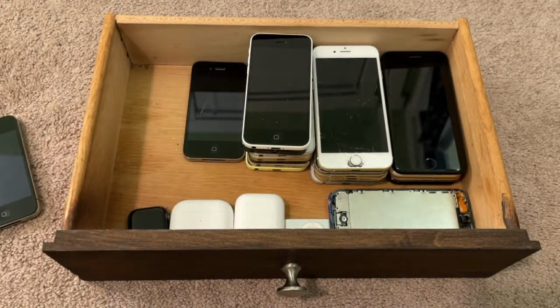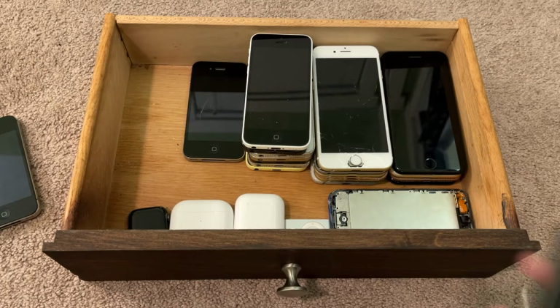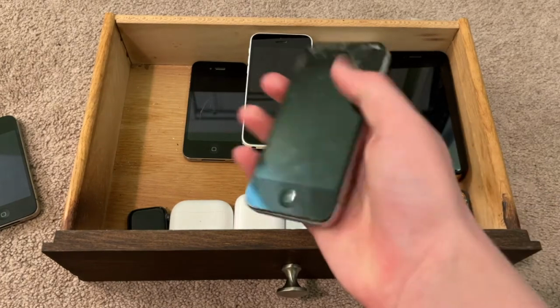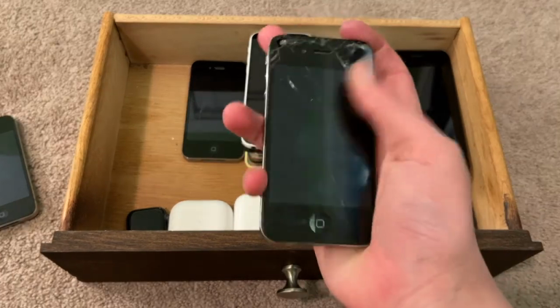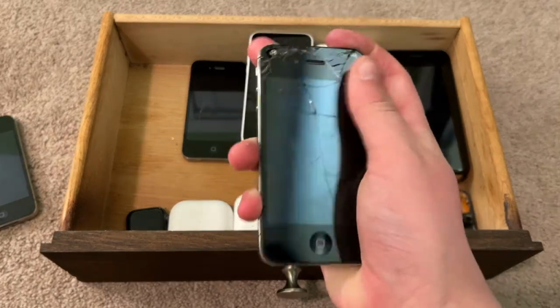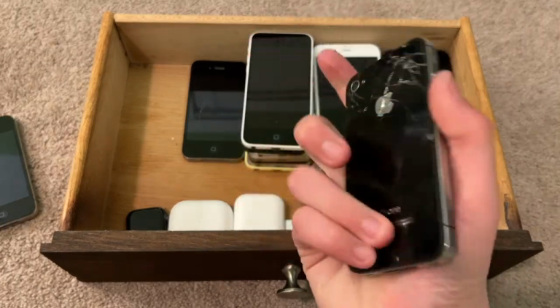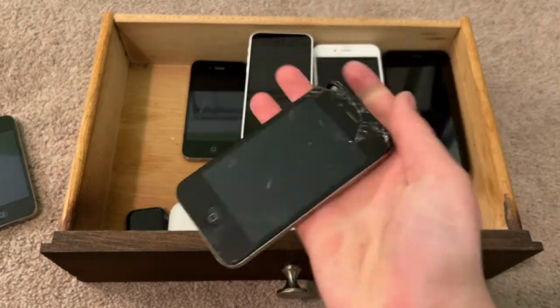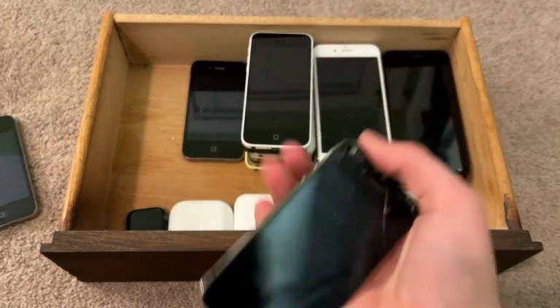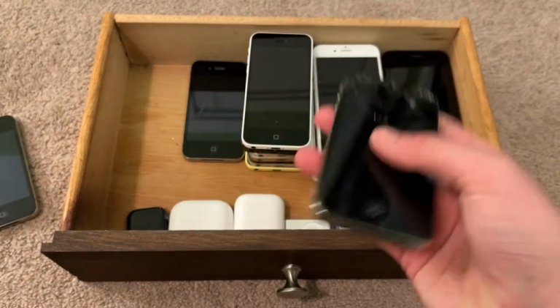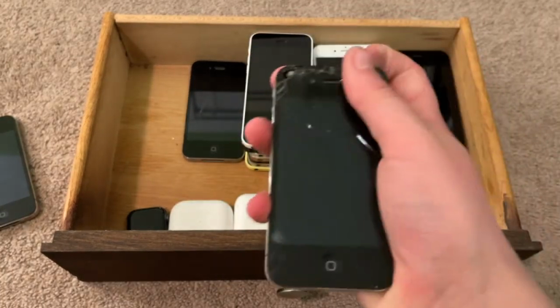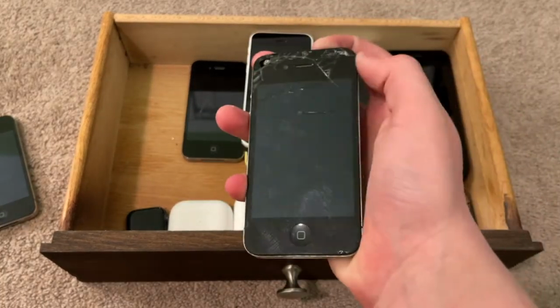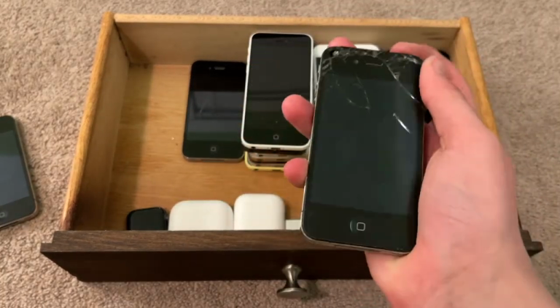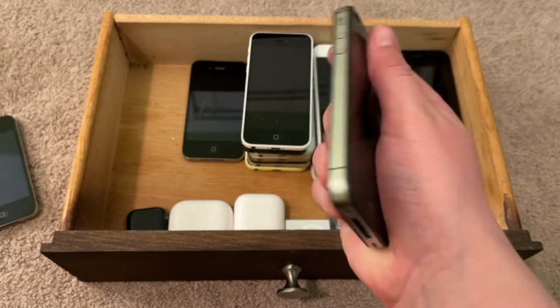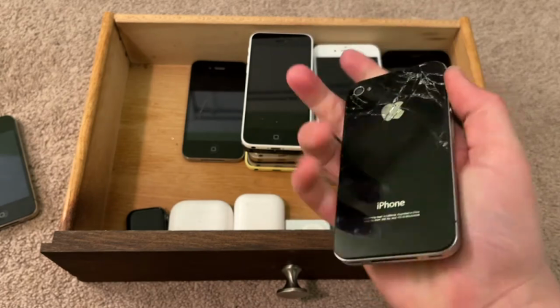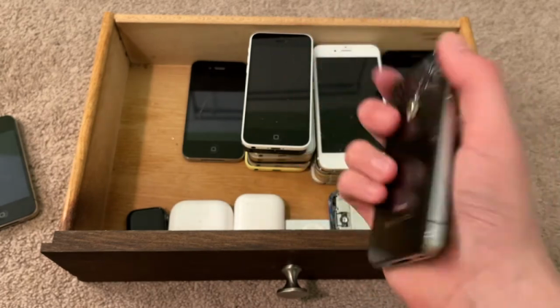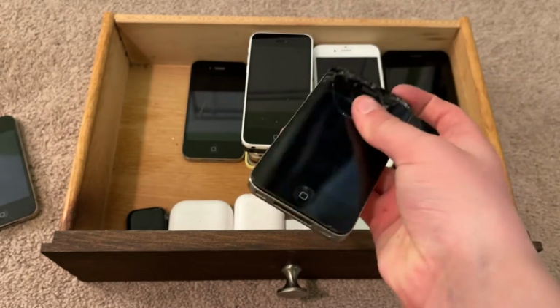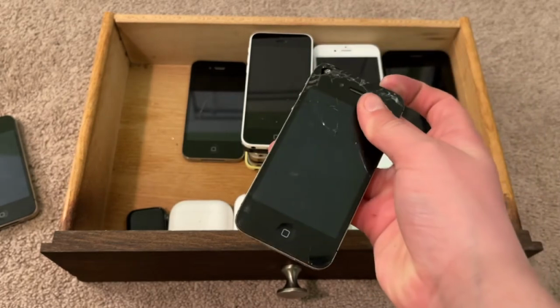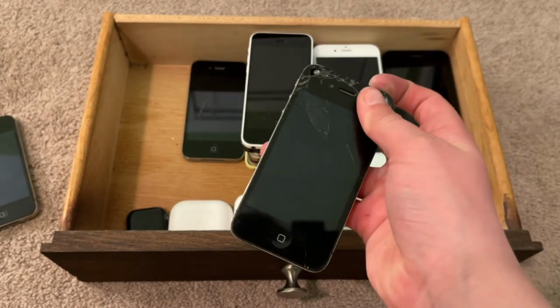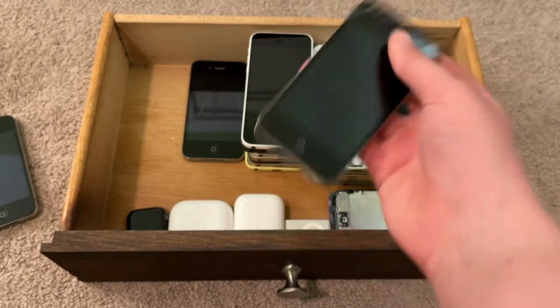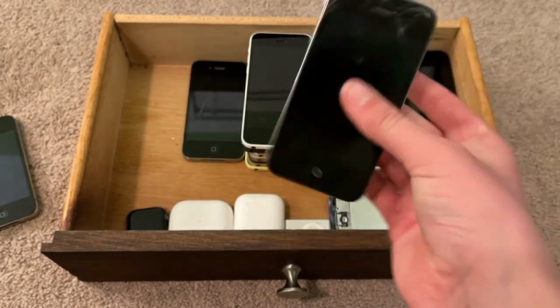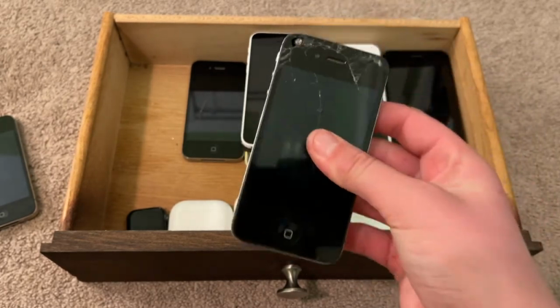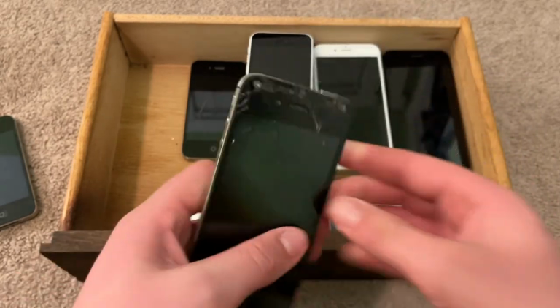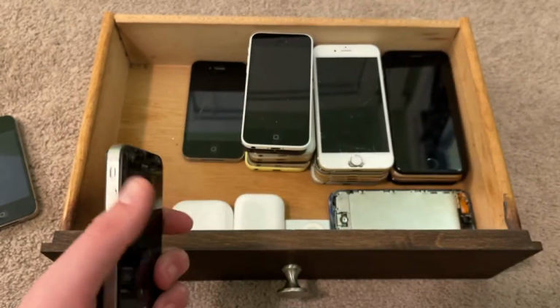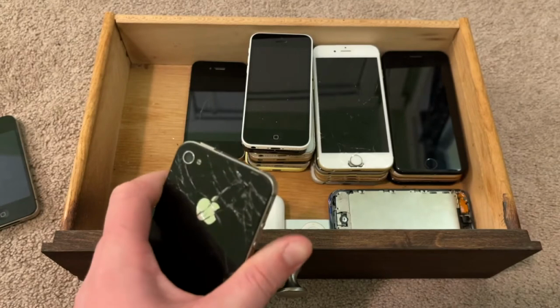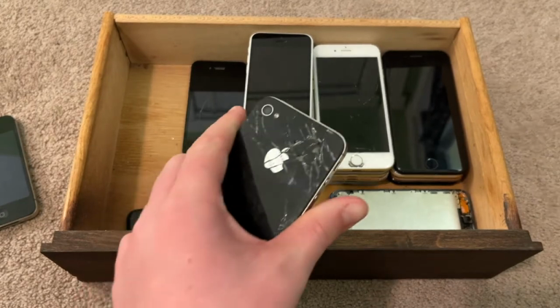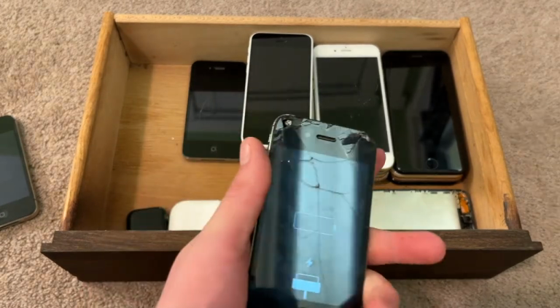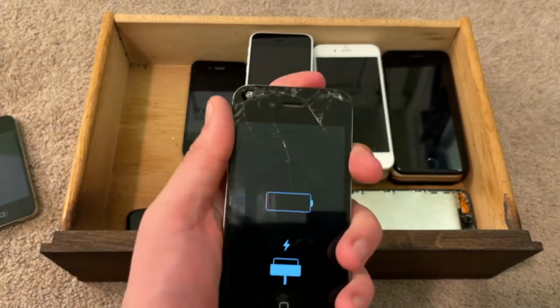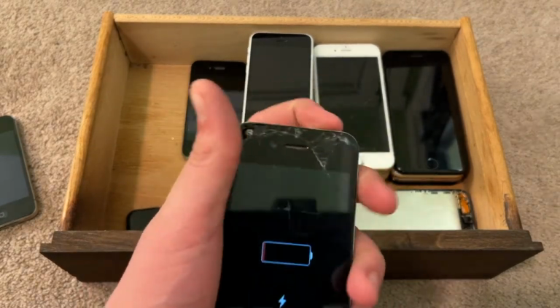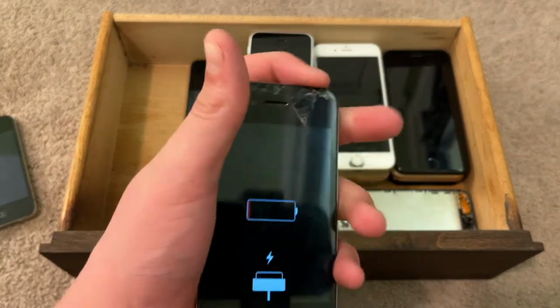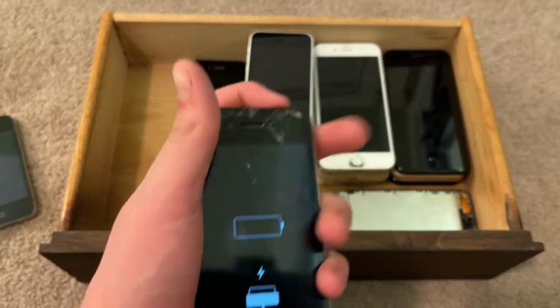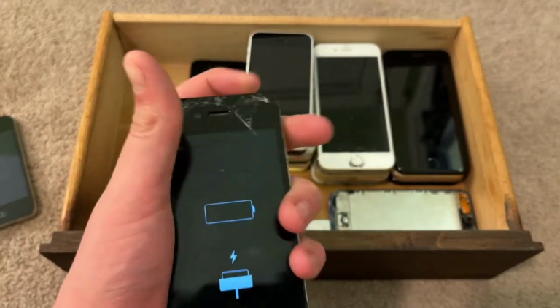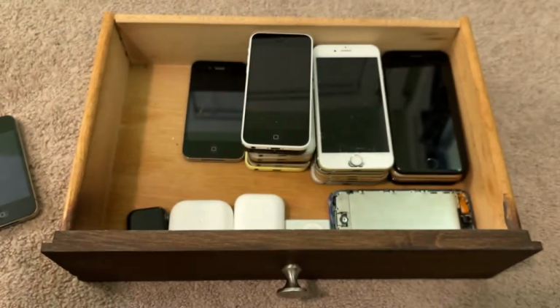This is another iPhone 4 CDMA on iOS 5.1.1, I believe. I tethered-downgraded it. It works, but it crashes a lot, which is not good. I think there's something wrong with the motherboard.